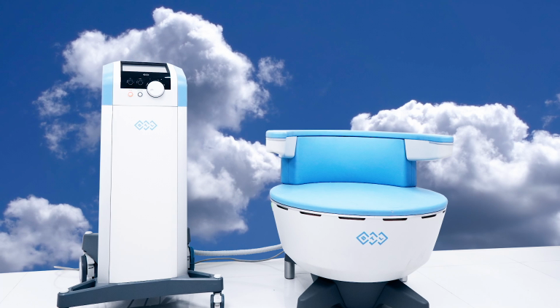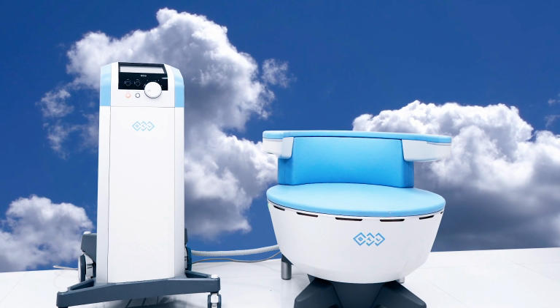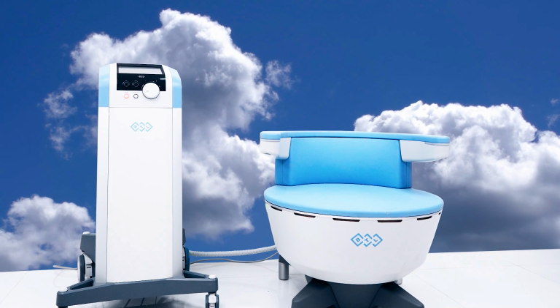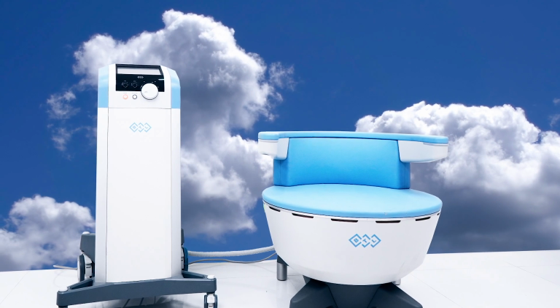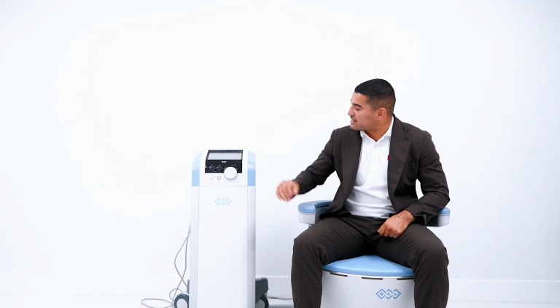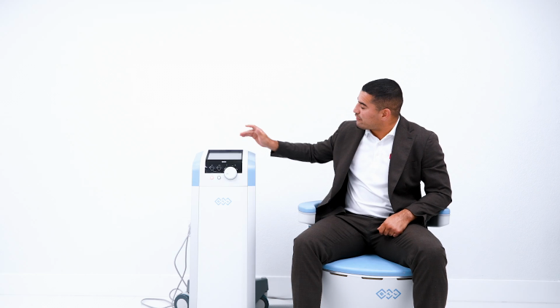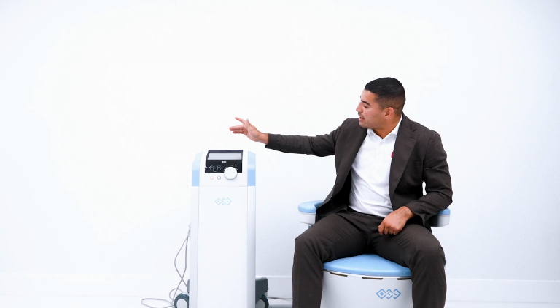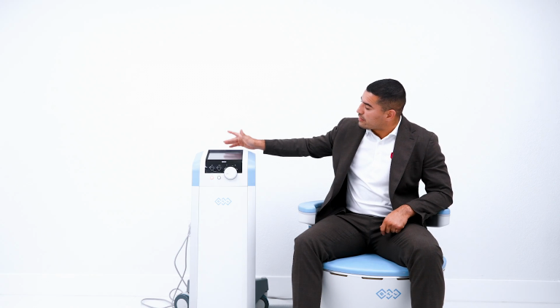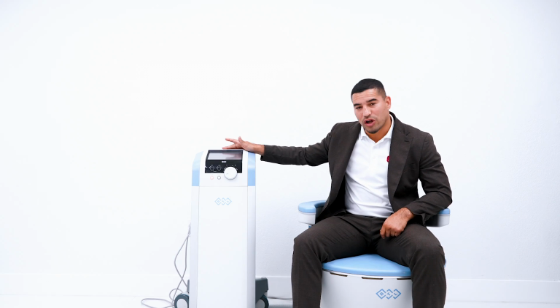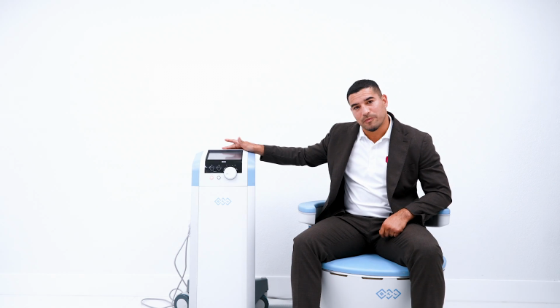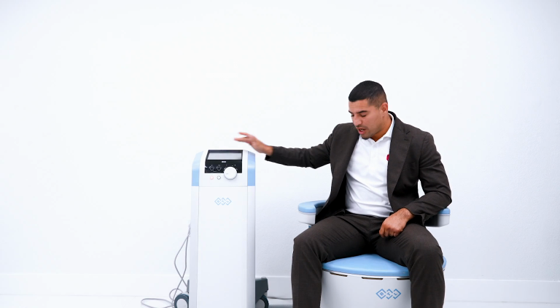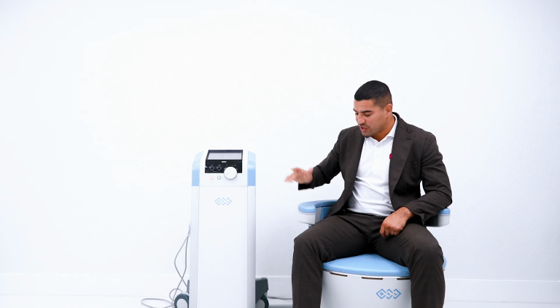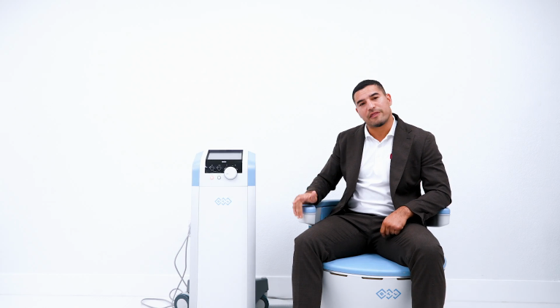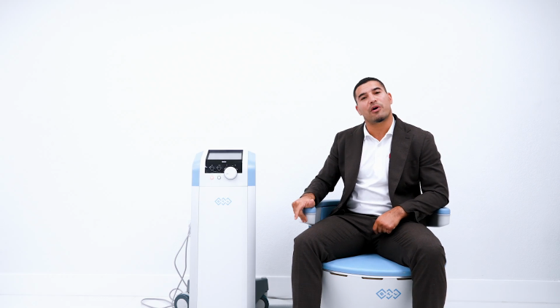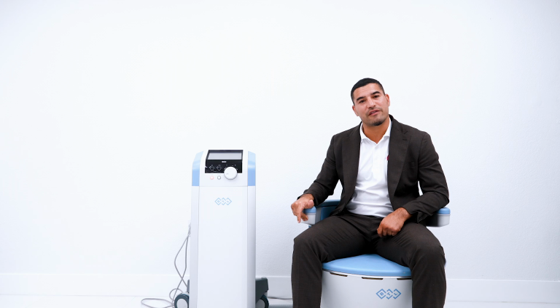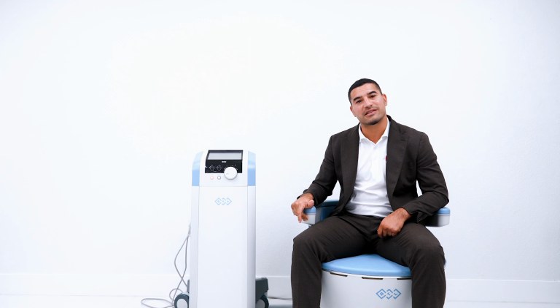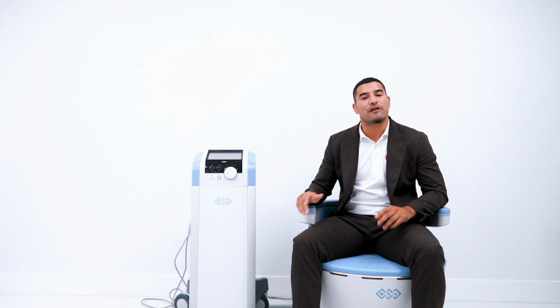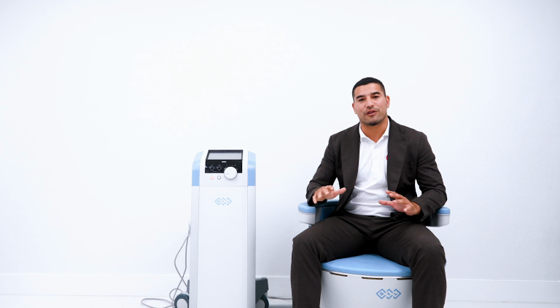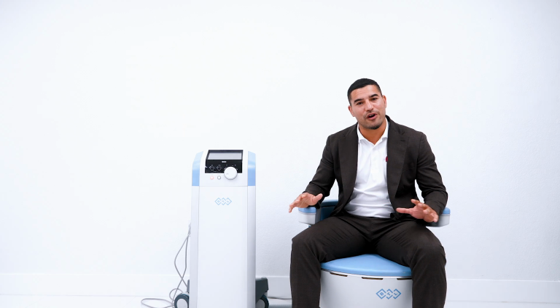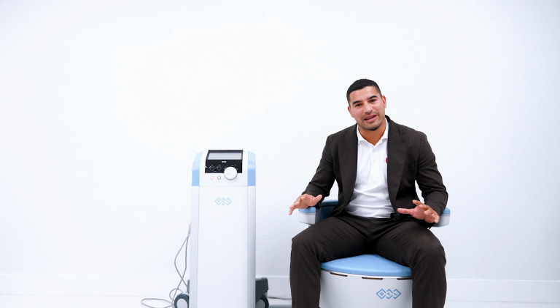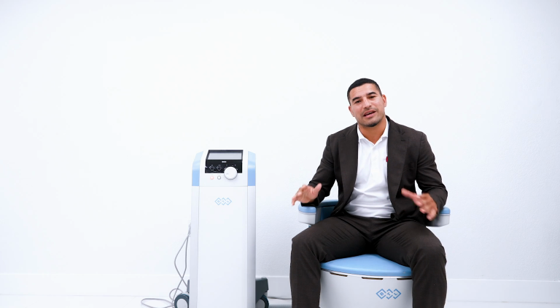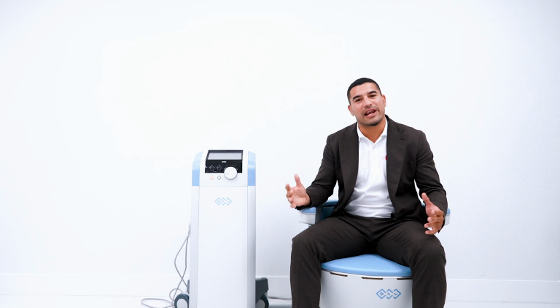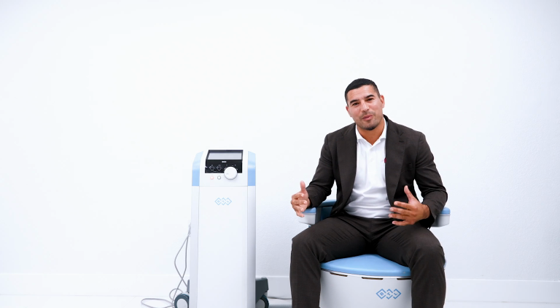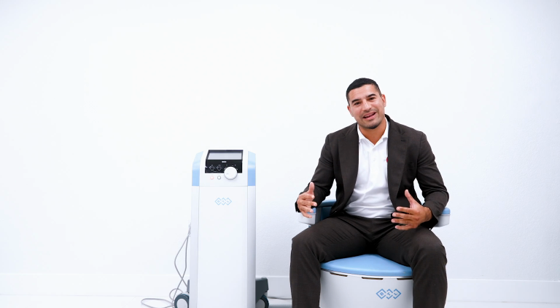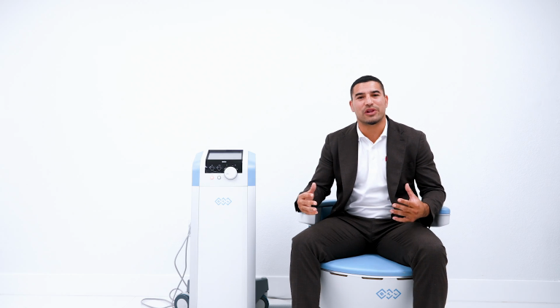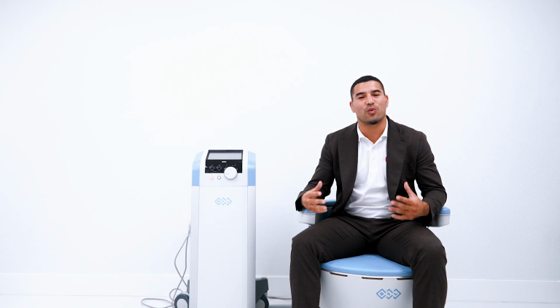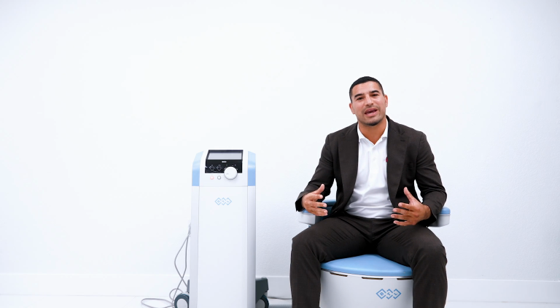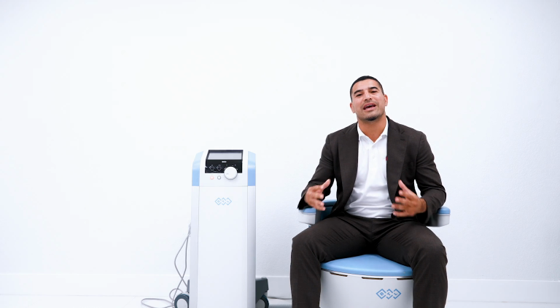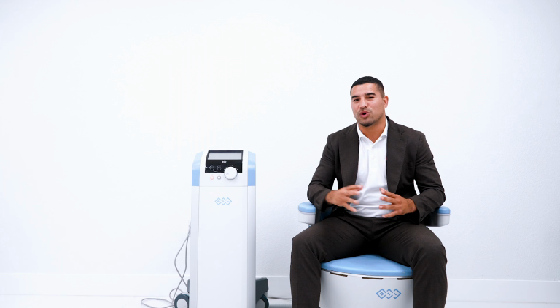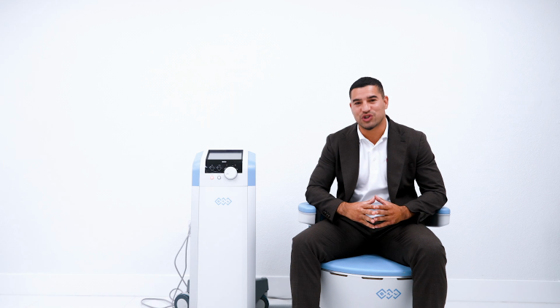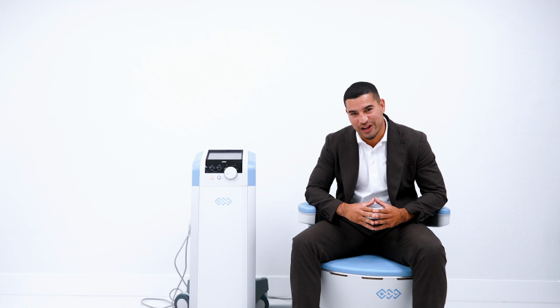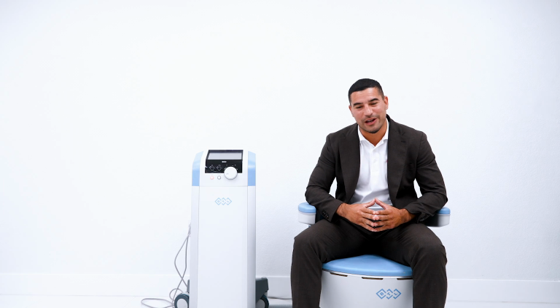It's as simple as activating the console. You sit on this part of the device for 30 minutes, and the electromagnetic stimulation will begin — and you will surely feel it.